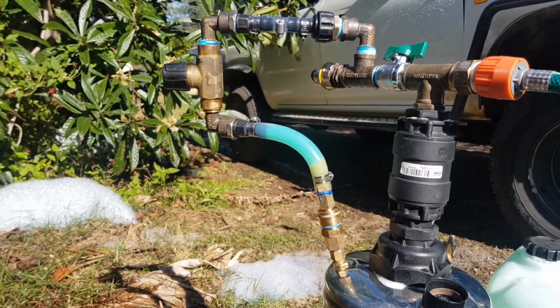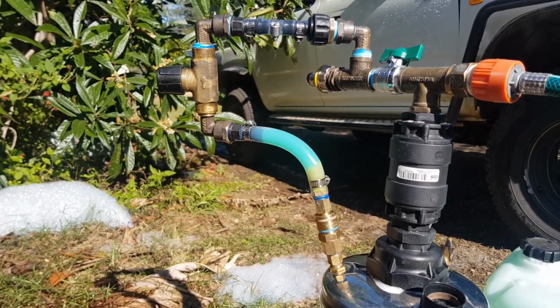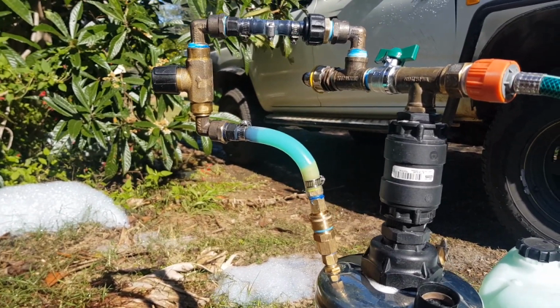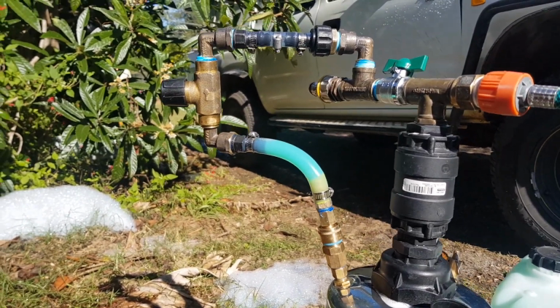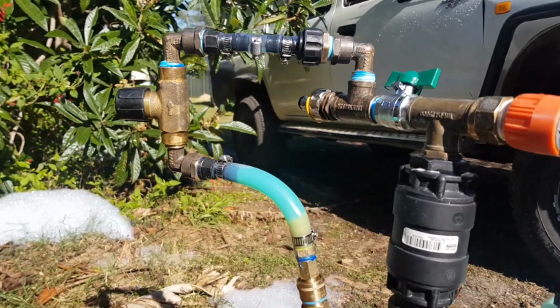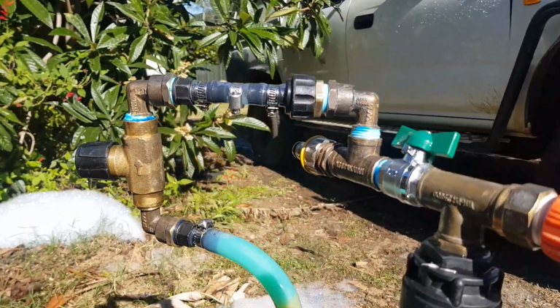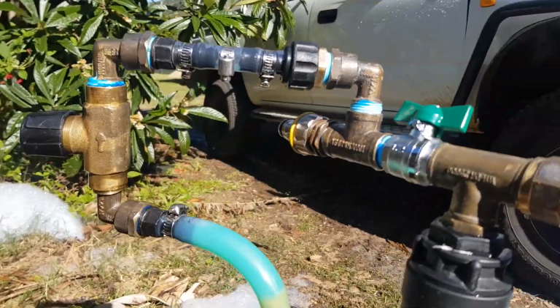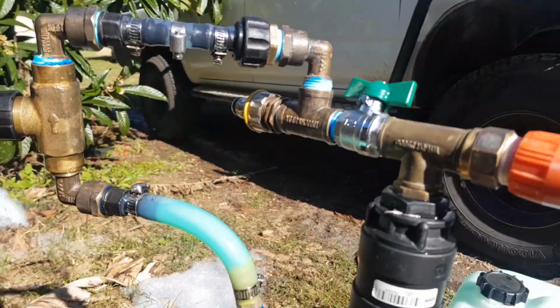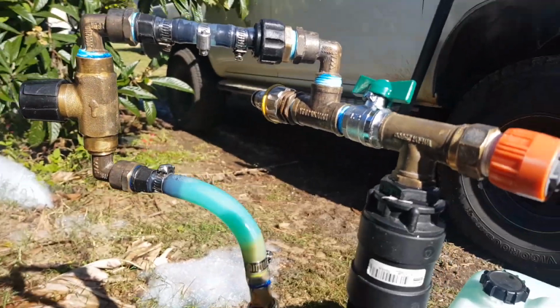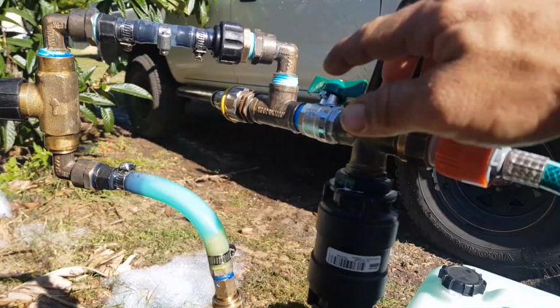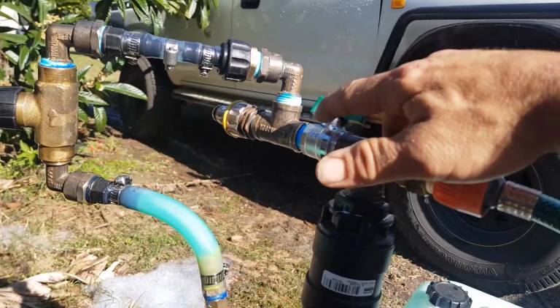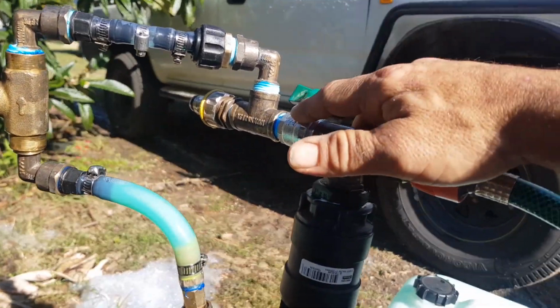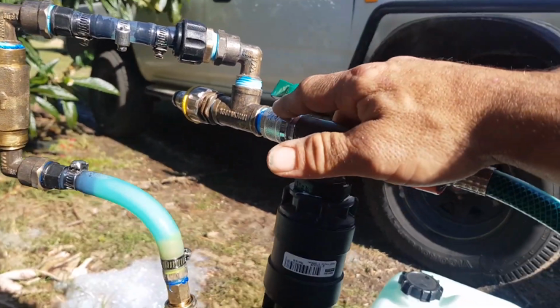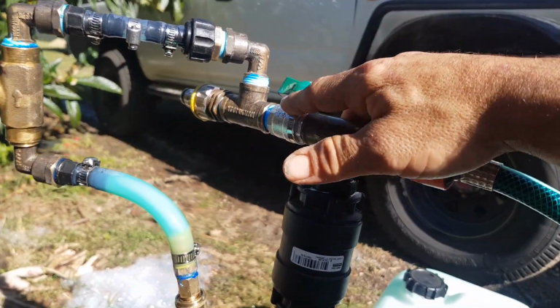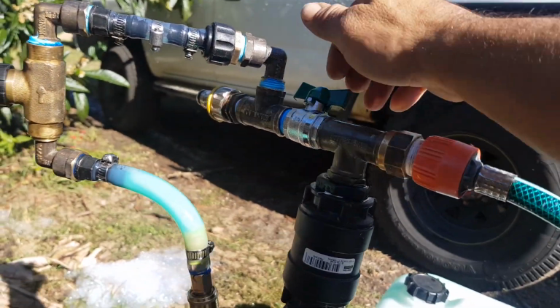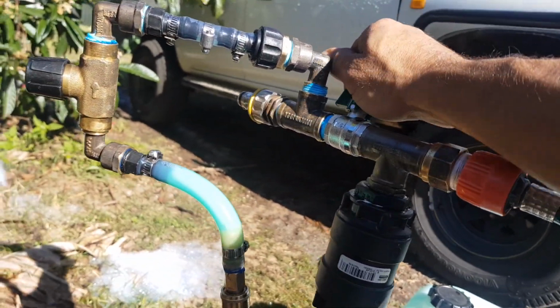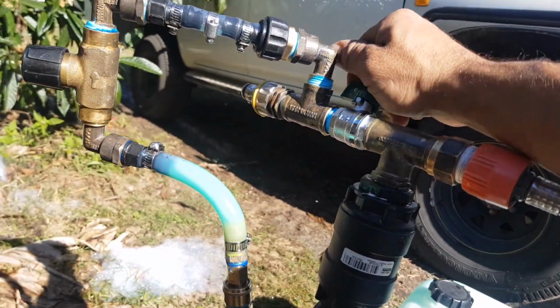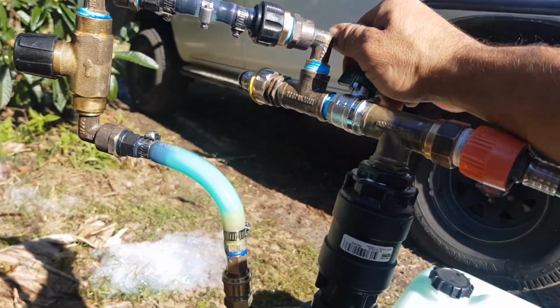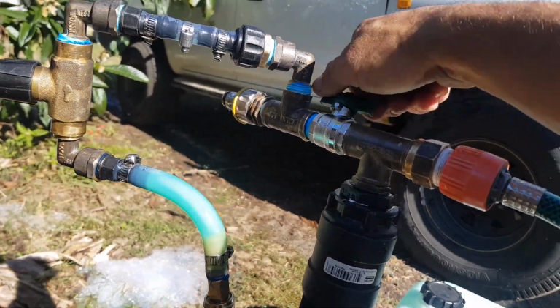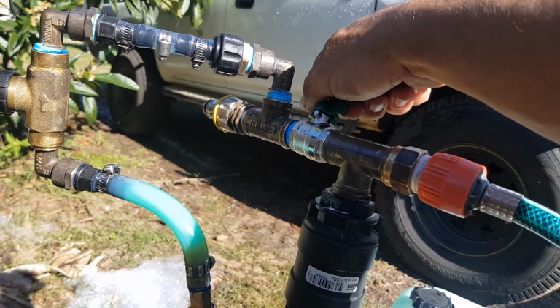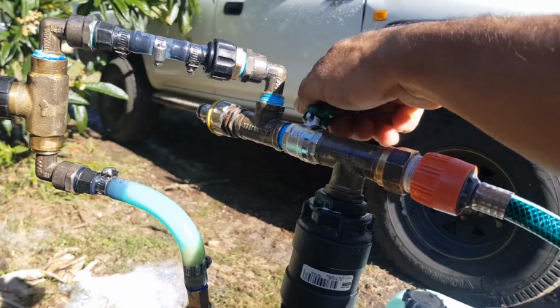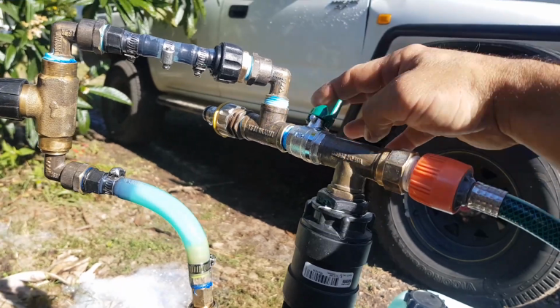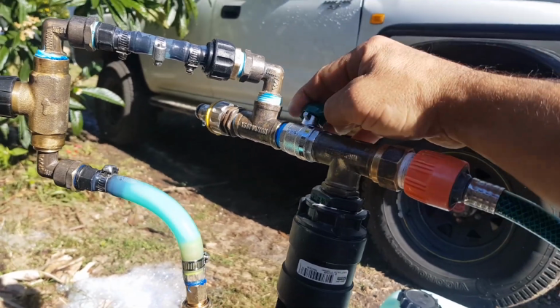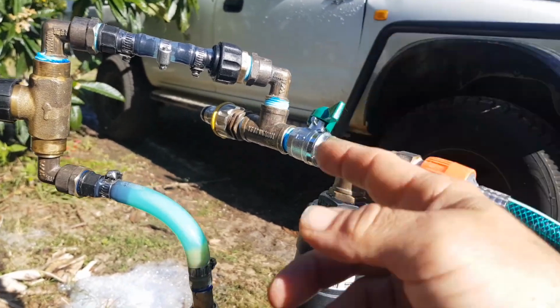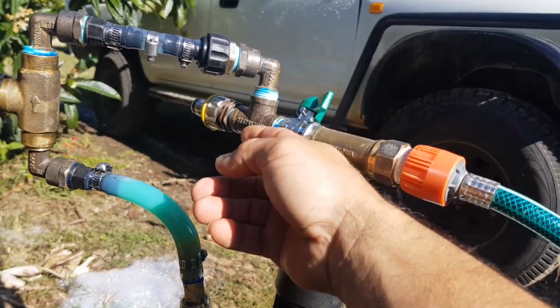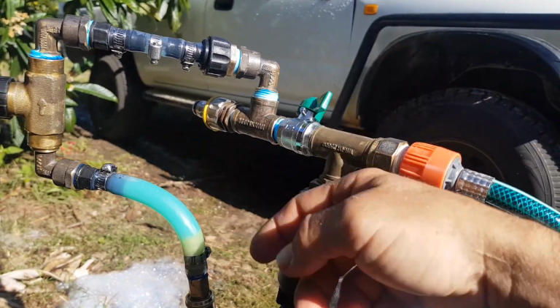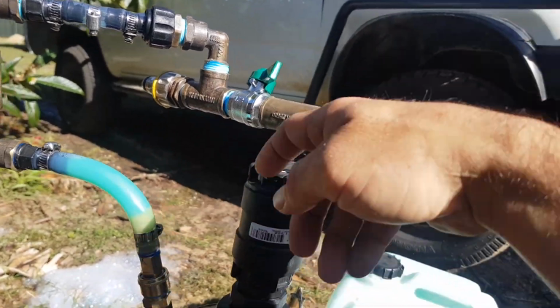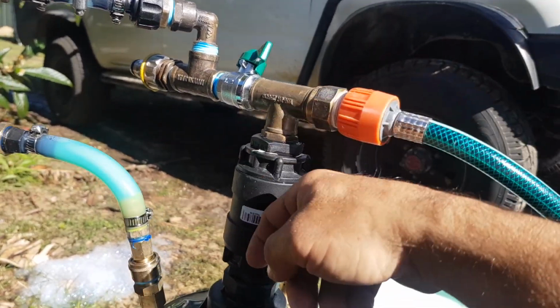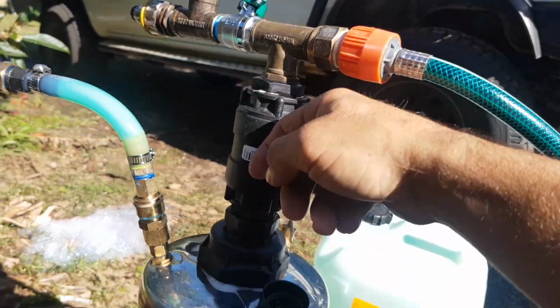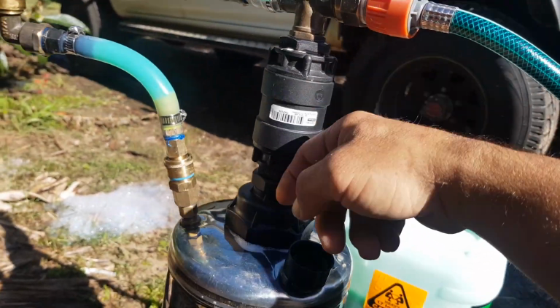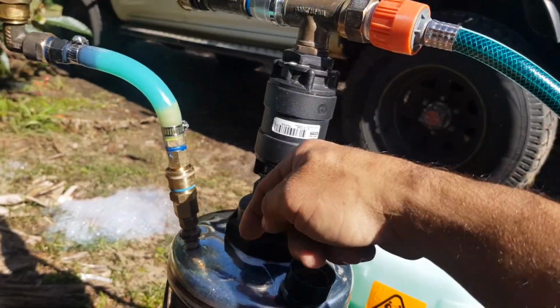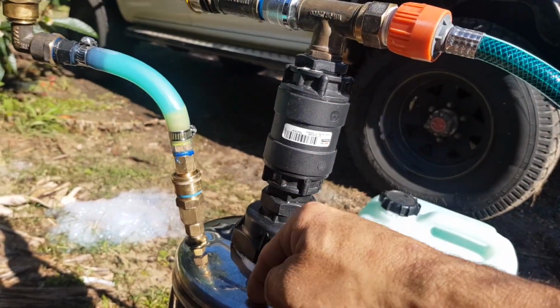Except I've placed a tap here, which allows me to restrict the water passing through here and force the water down into the tank more.